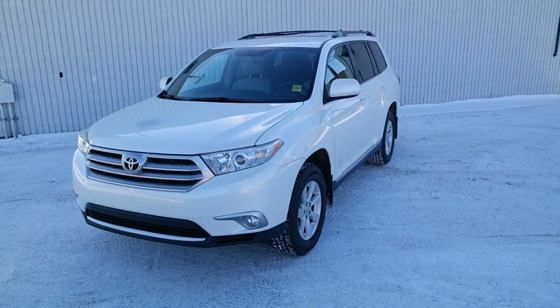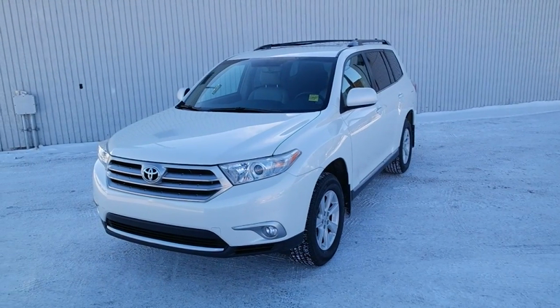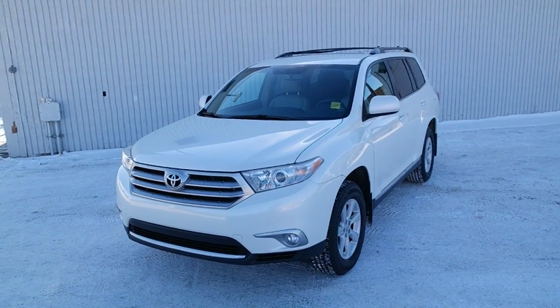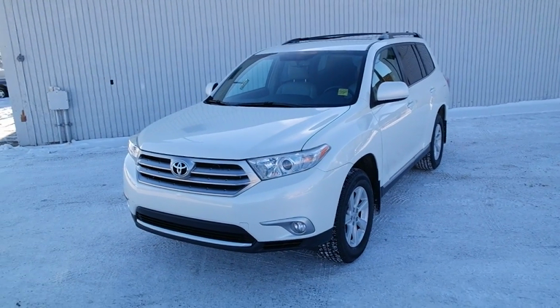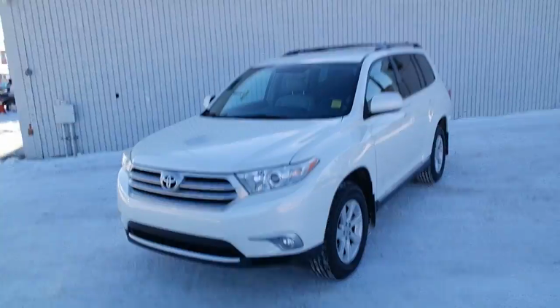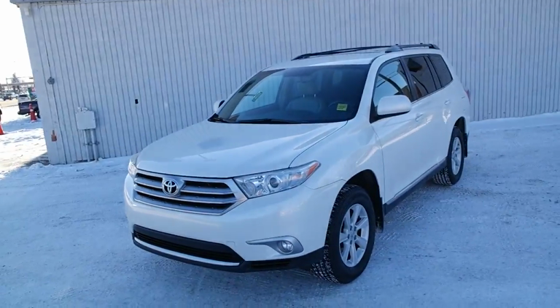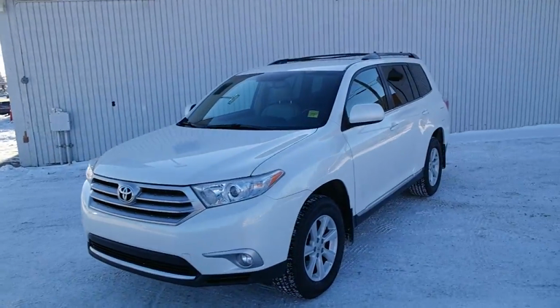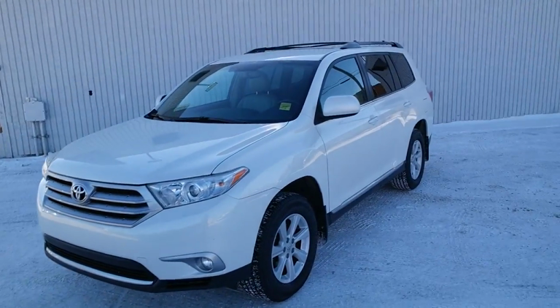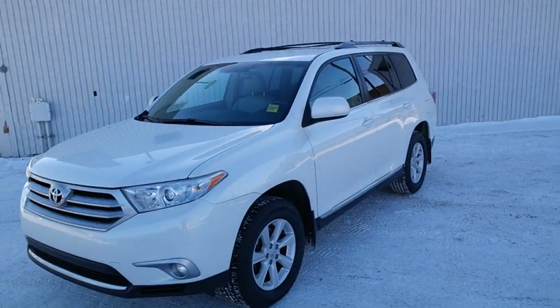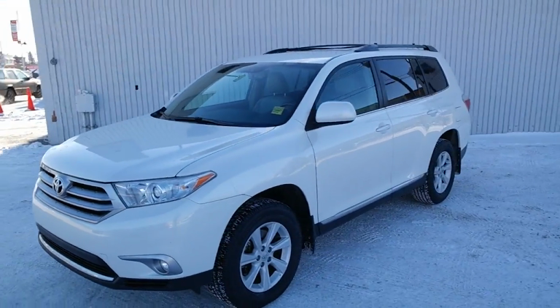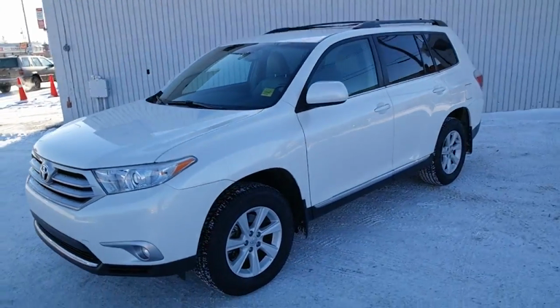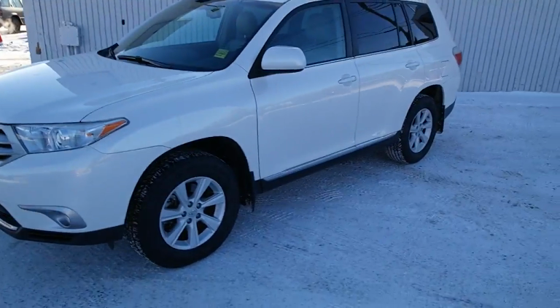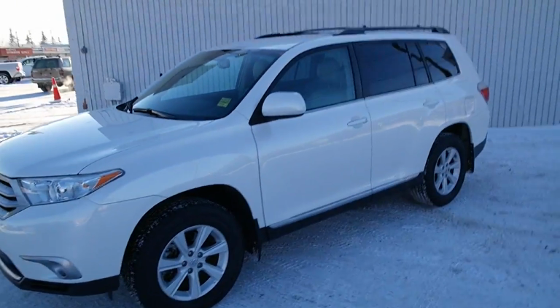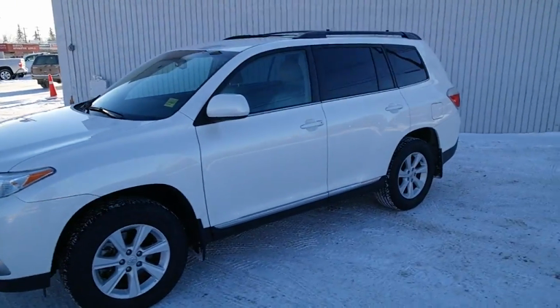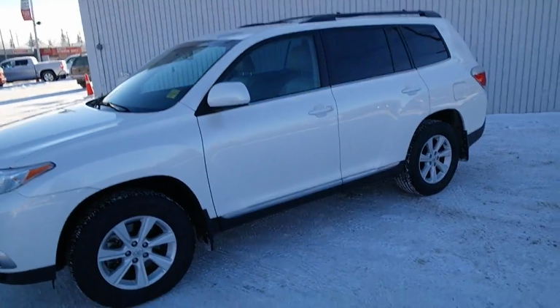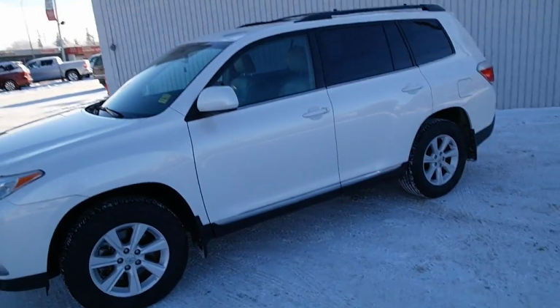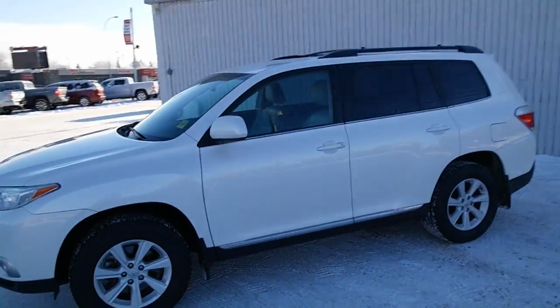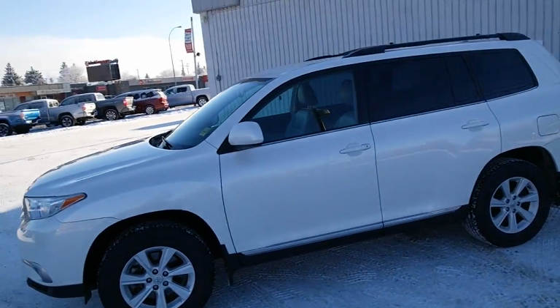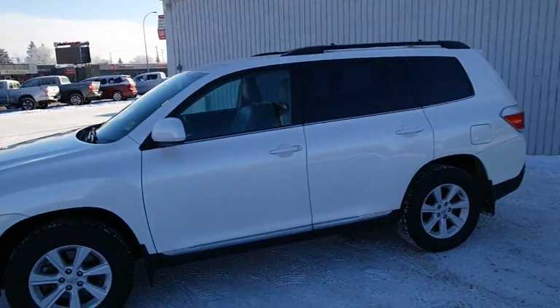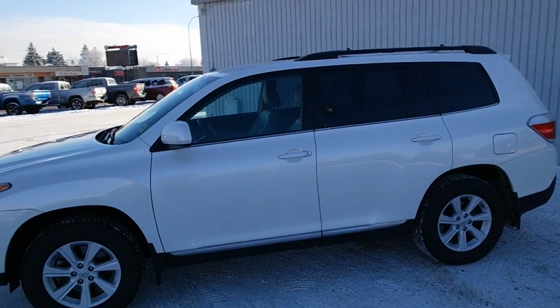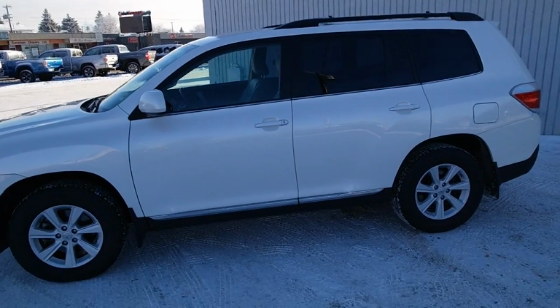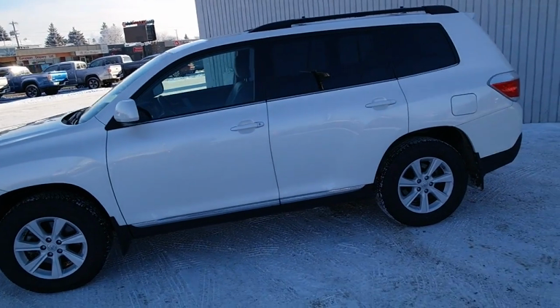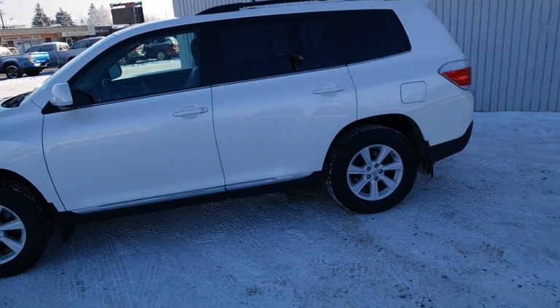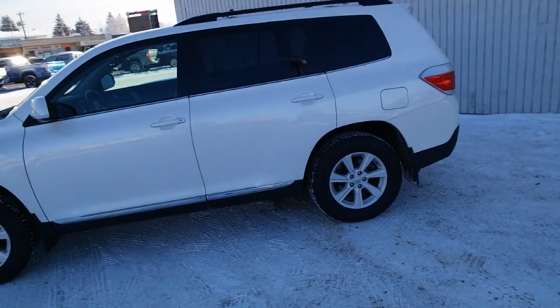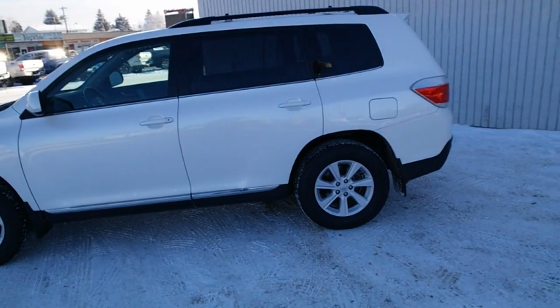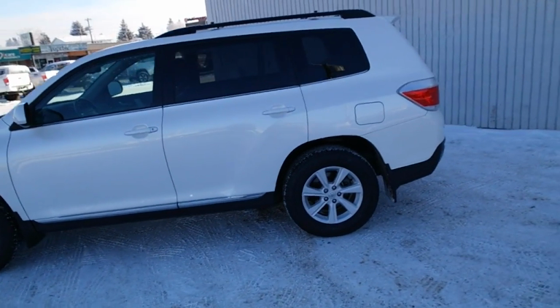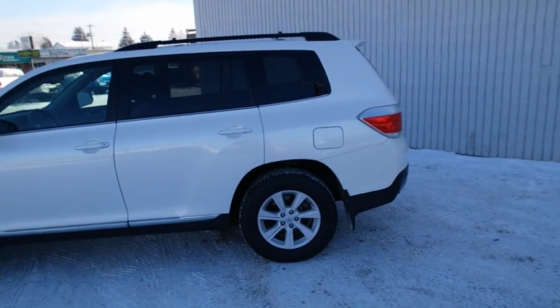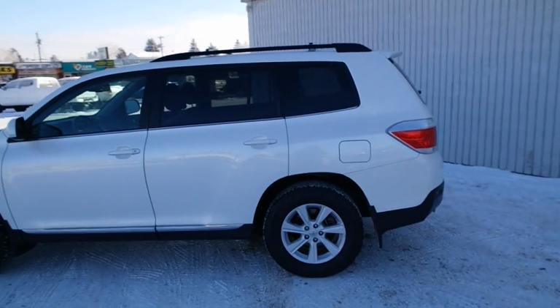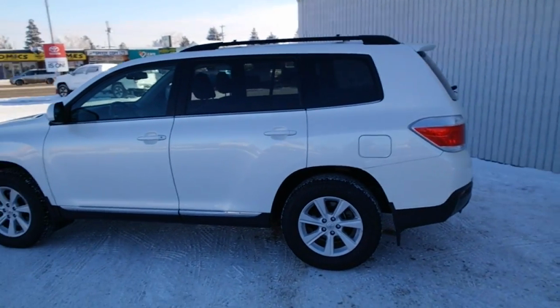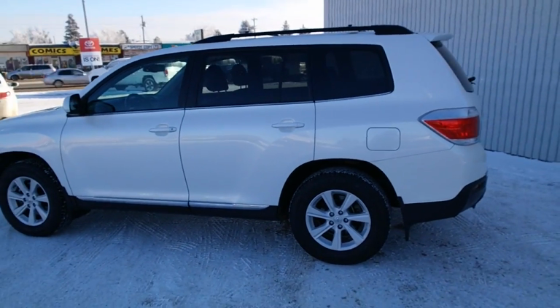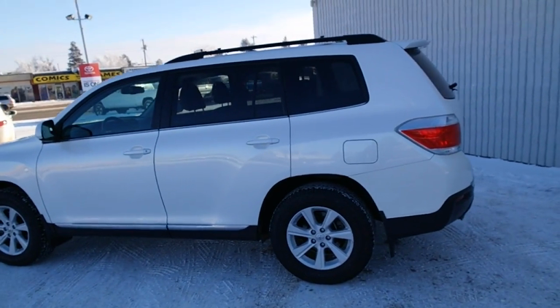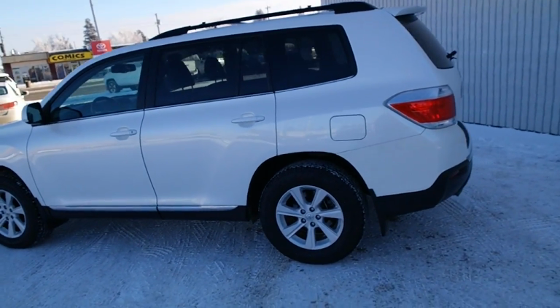With just under 40,300 km, the Highlander is the ultimate crossover with the rugged utility of an SUV and the comfort and convenience of a family van.